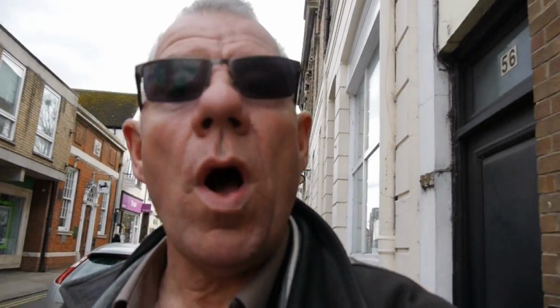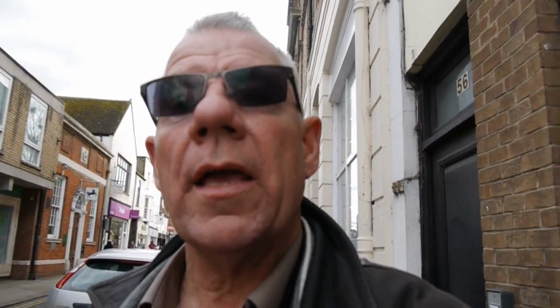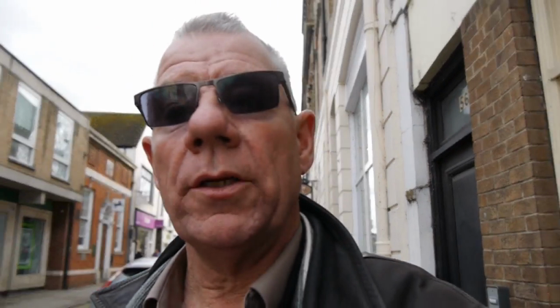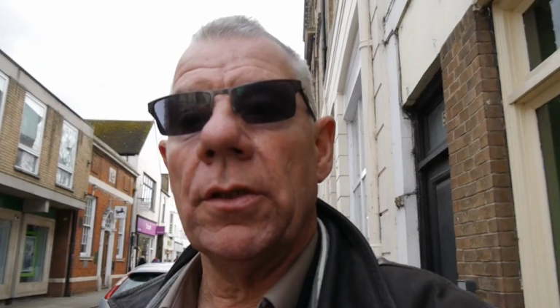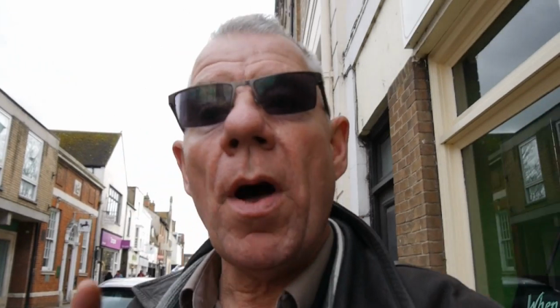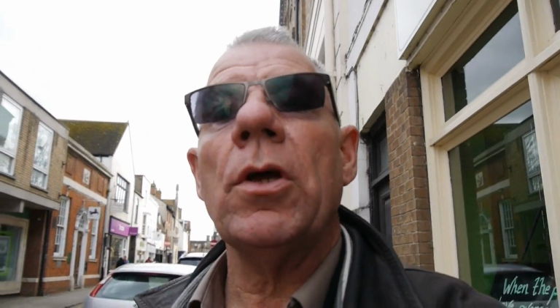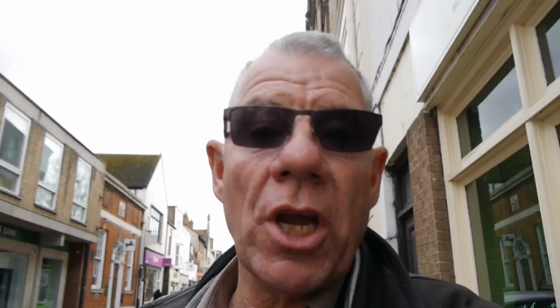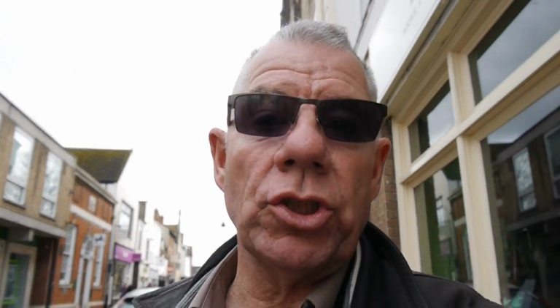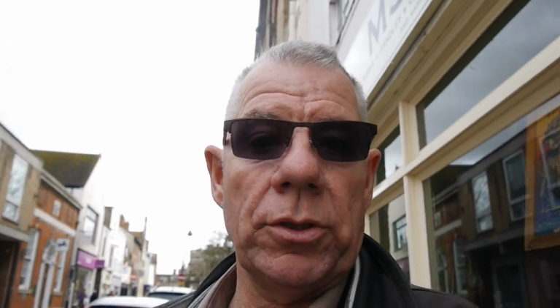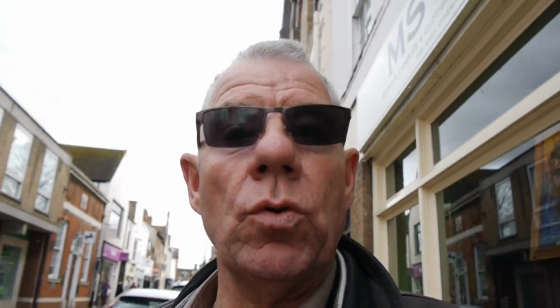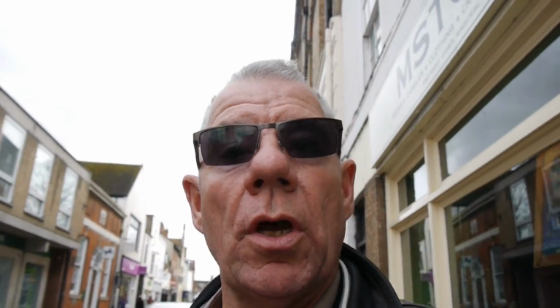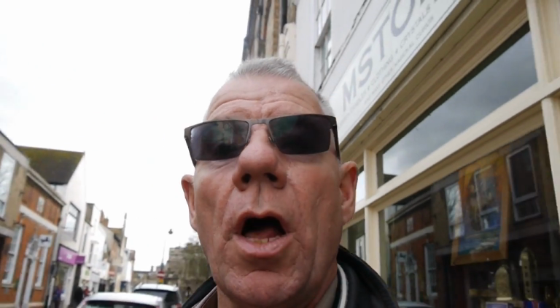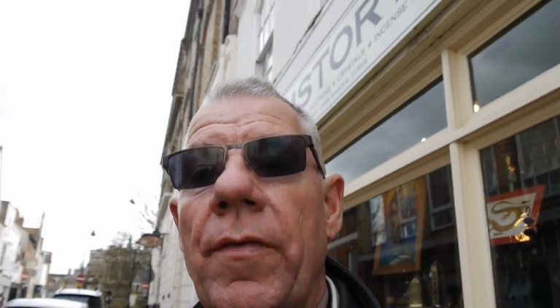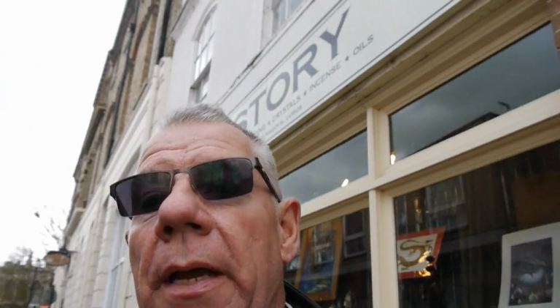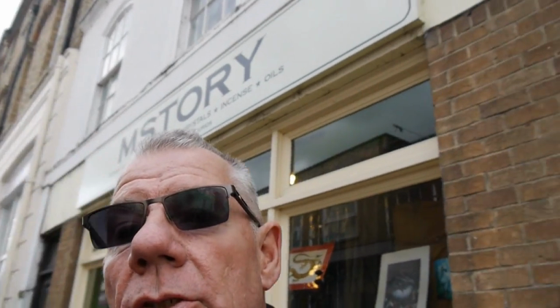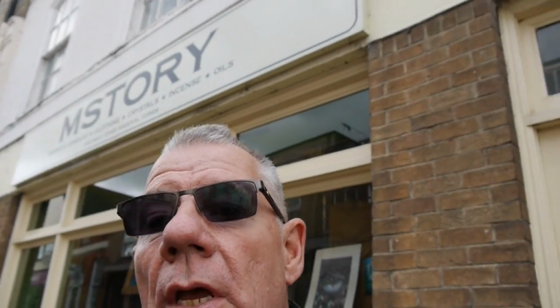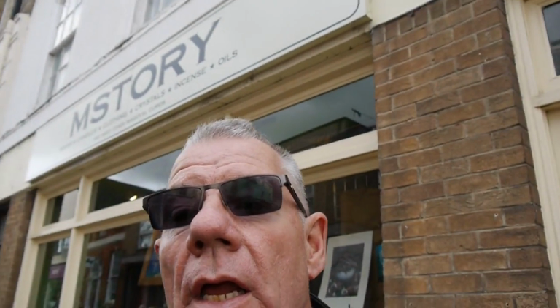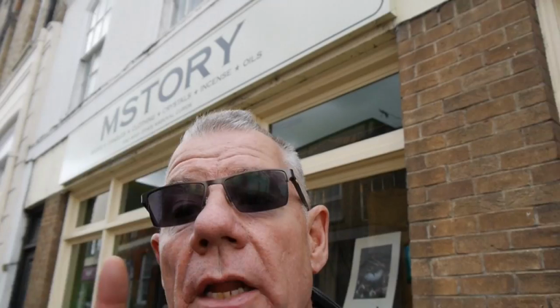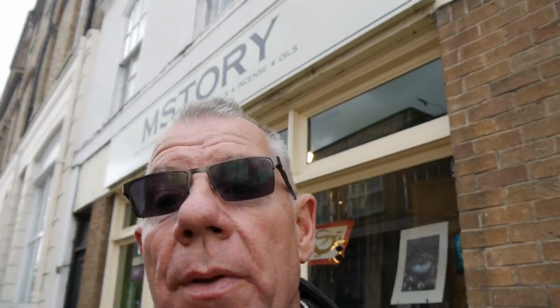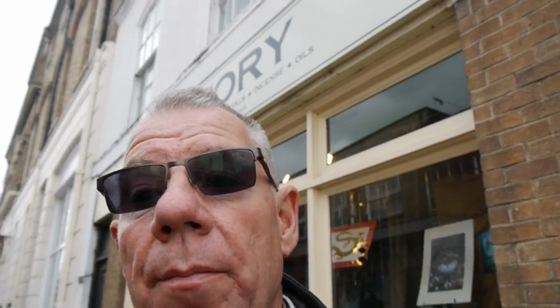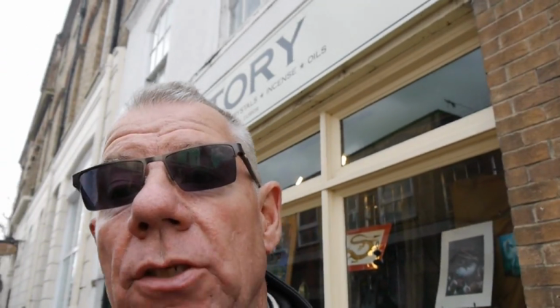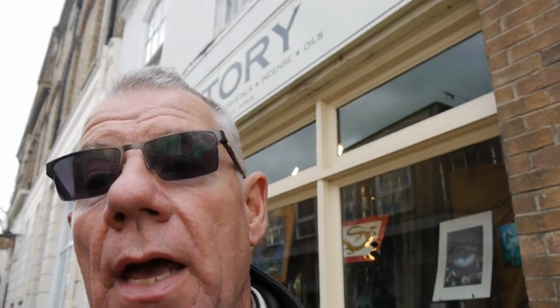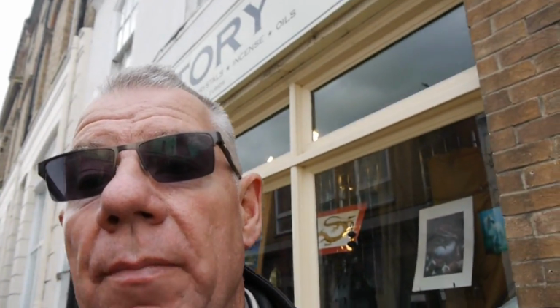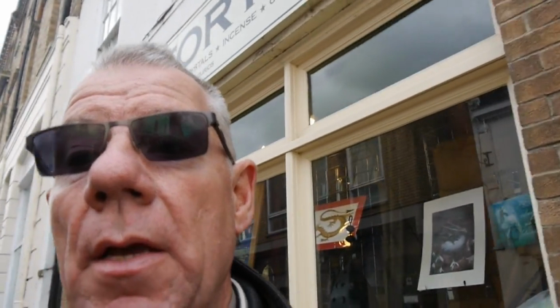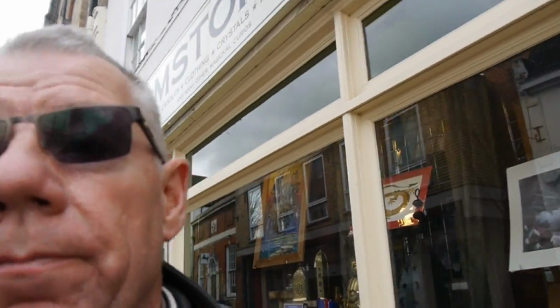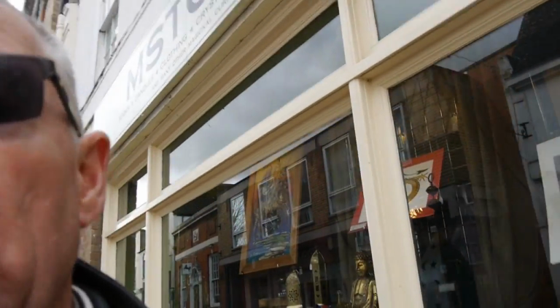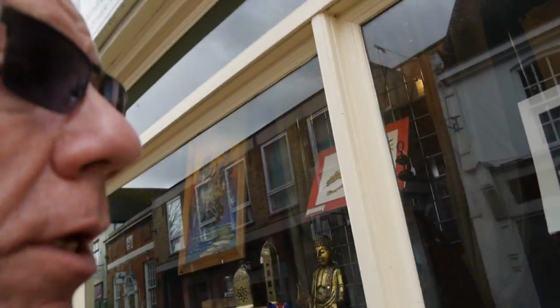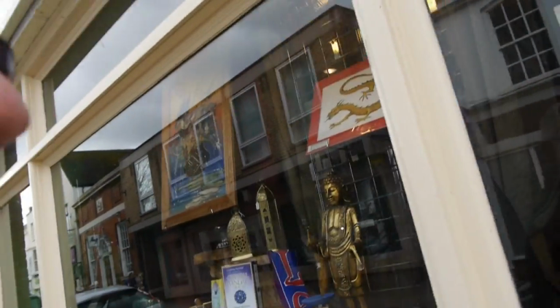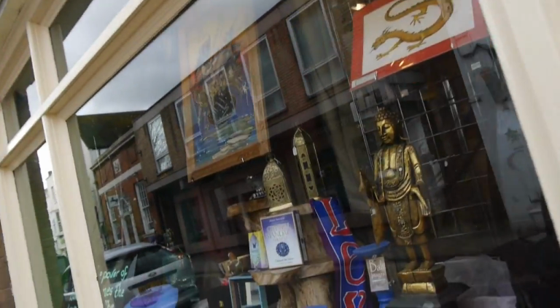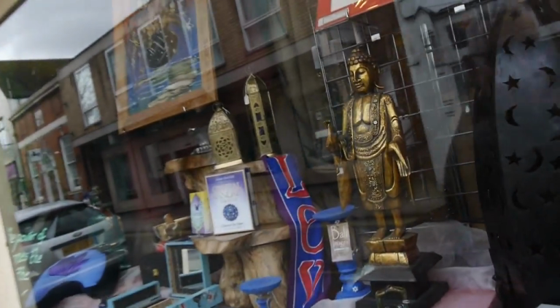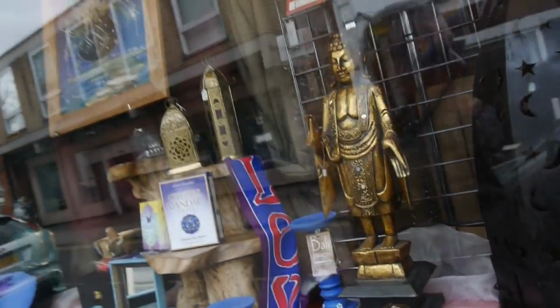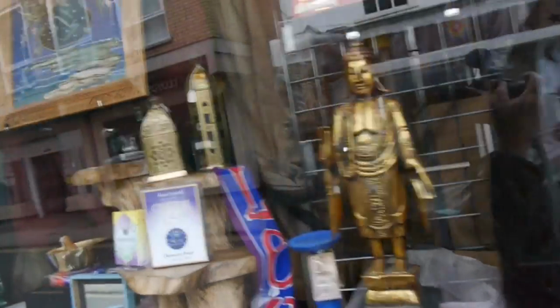What I like about Huntington is that apart from a lot of chain shops there's also a lot of independents. I like this one behind me actually — interesting things inside there.